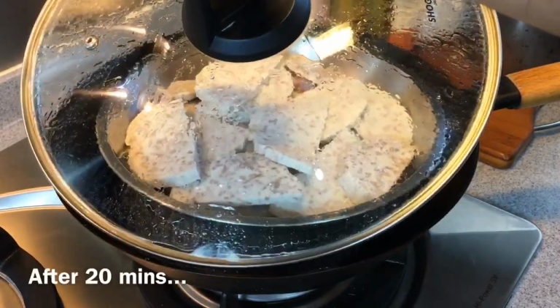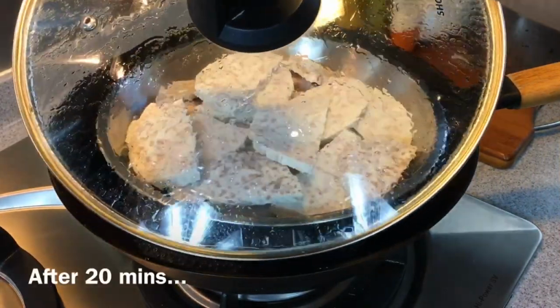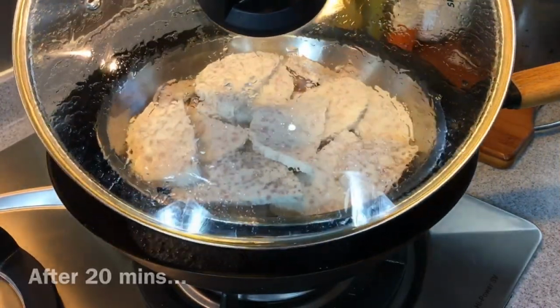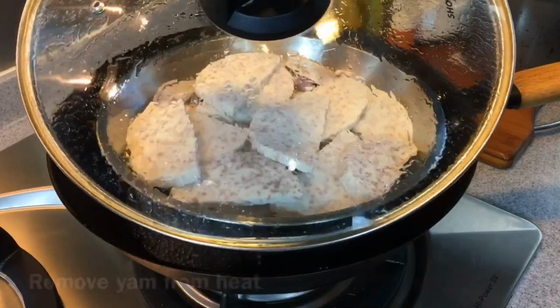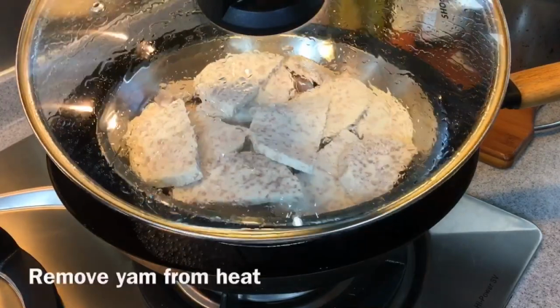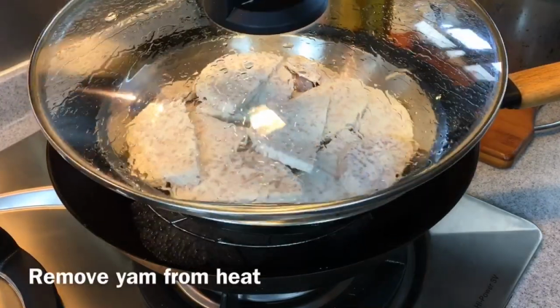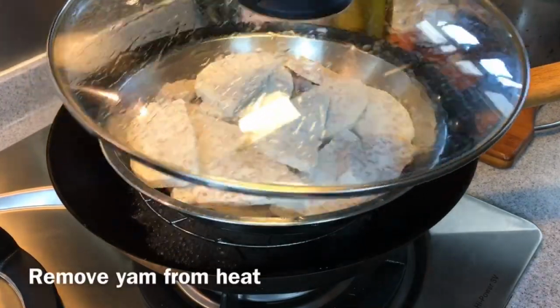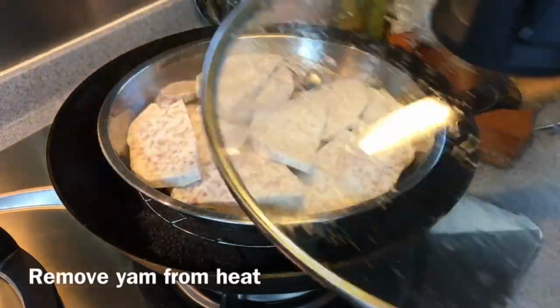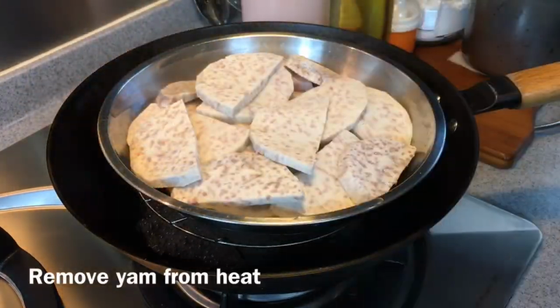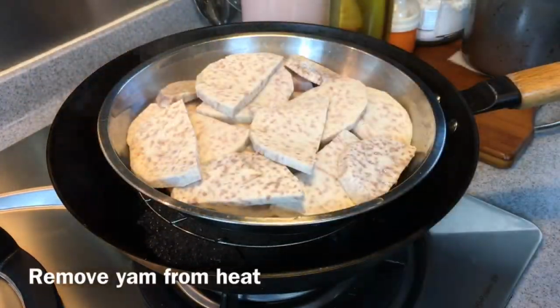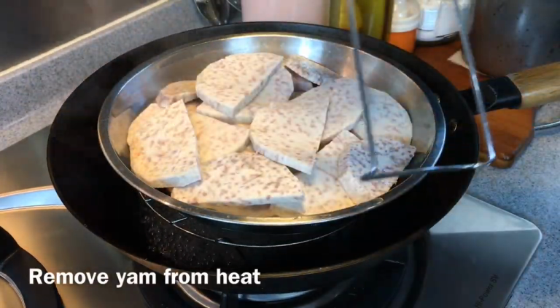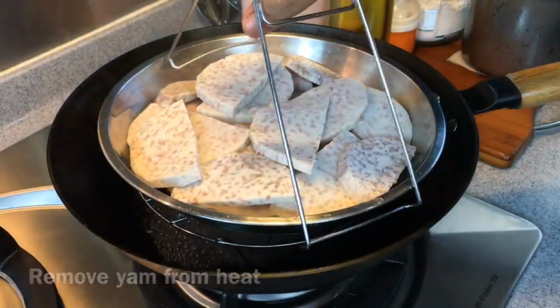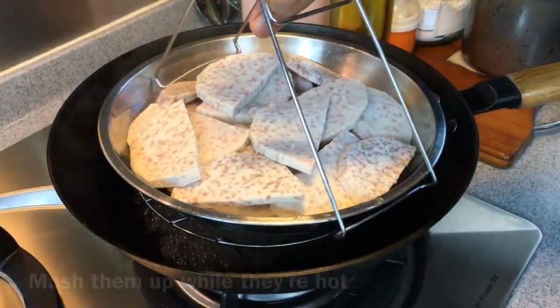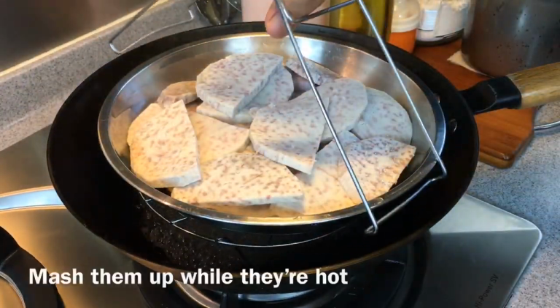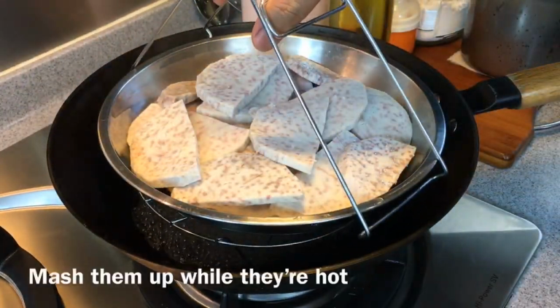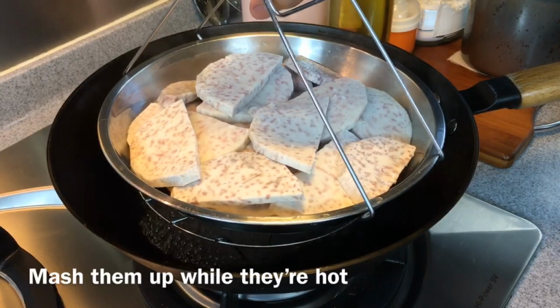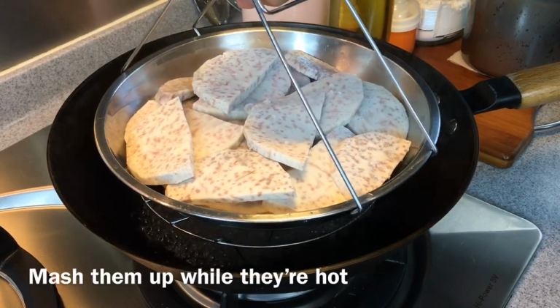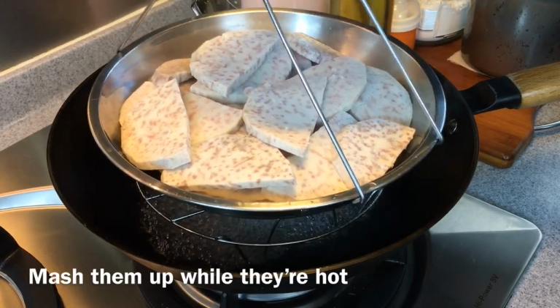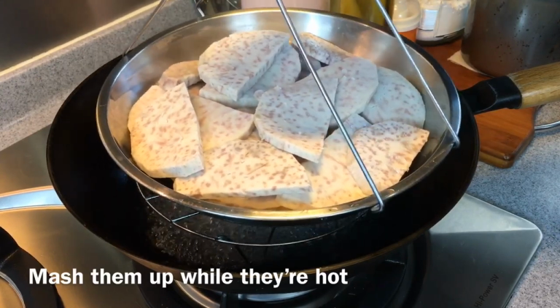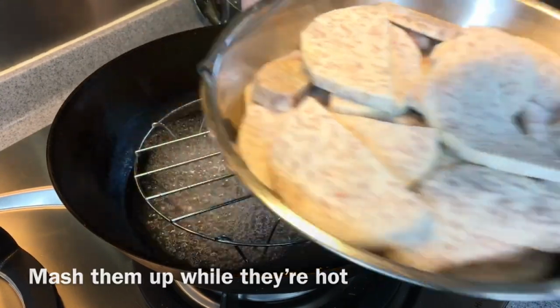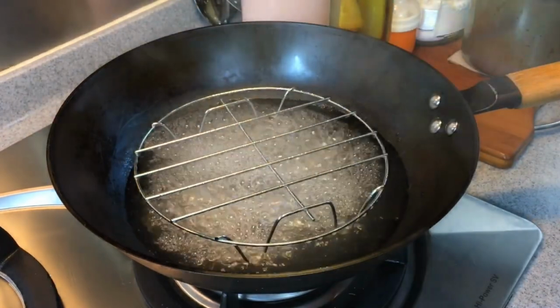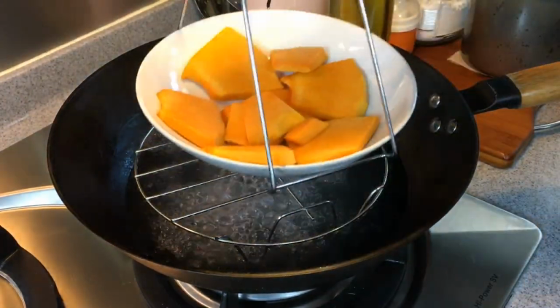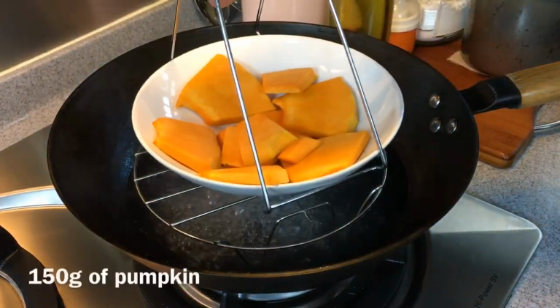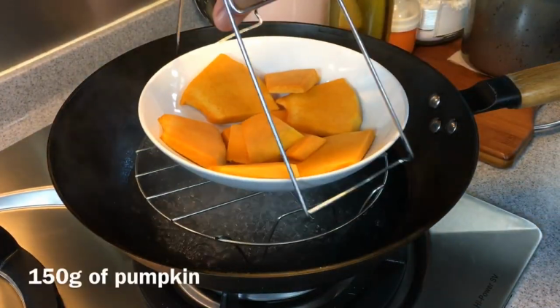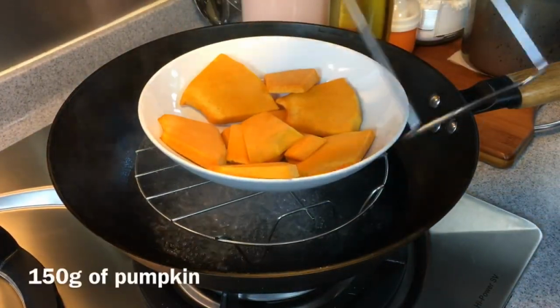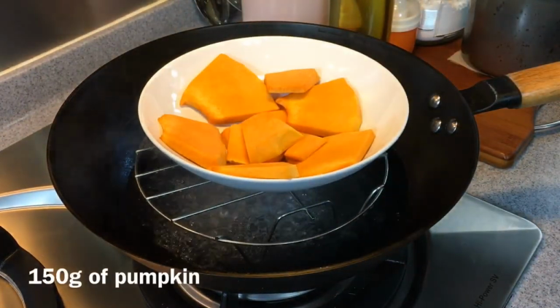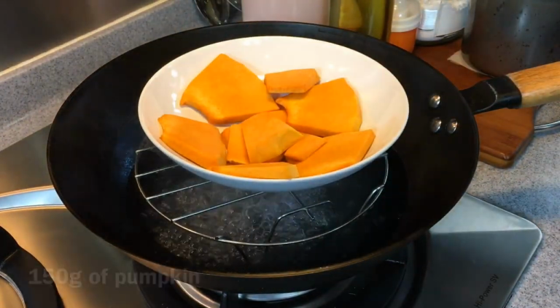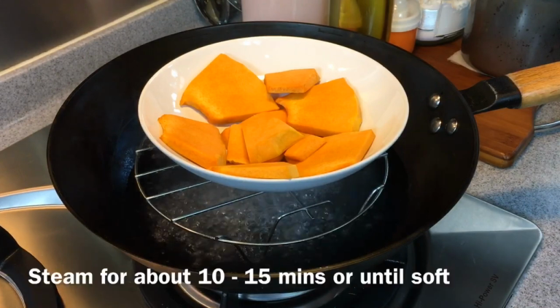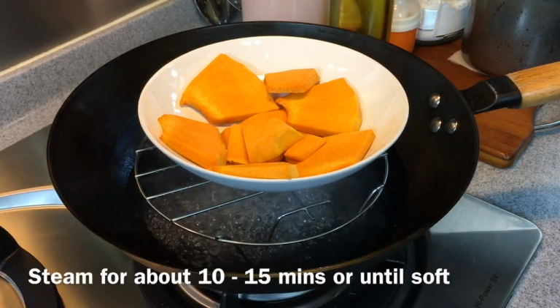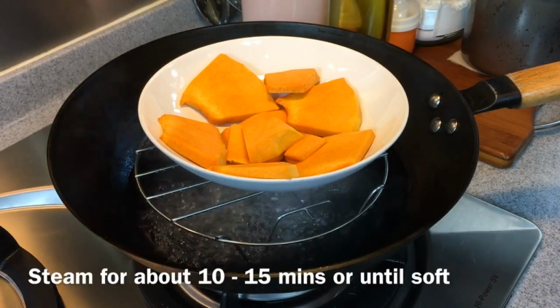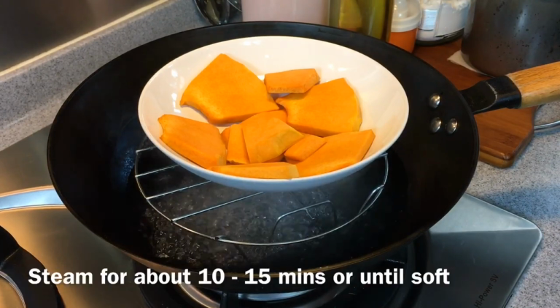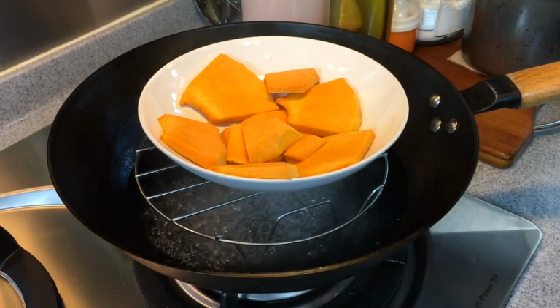The yam has been steaming for quite some time already — about 20 to 25 minutes — and it's soft enough to be mashed. We'll remove this from heat. We will now steam 150 grams of pumpkin, which will be pureed separately.